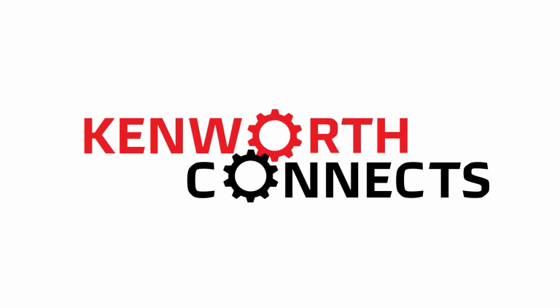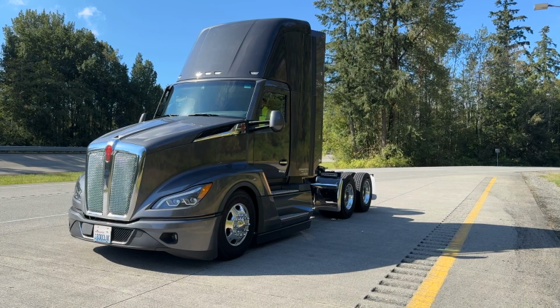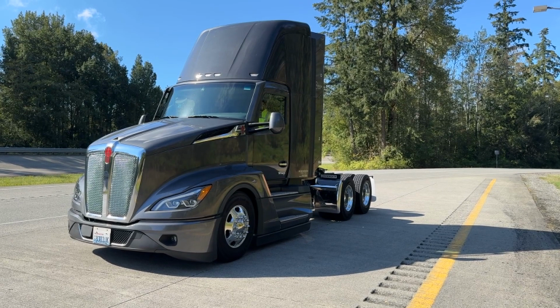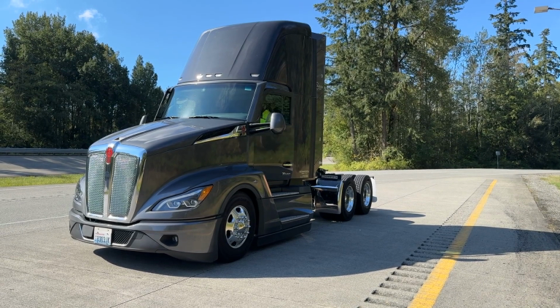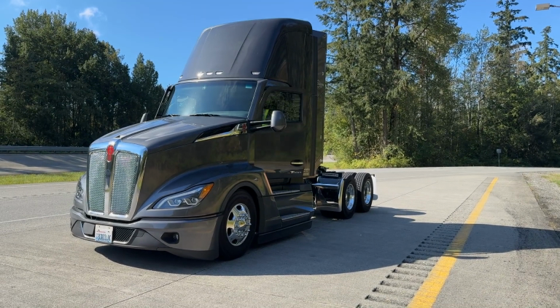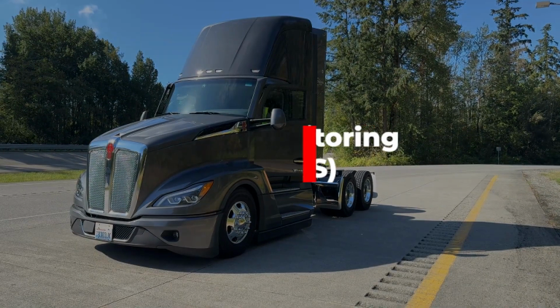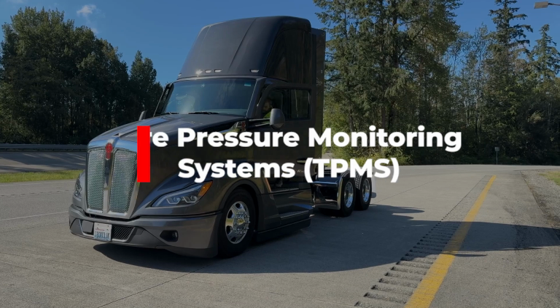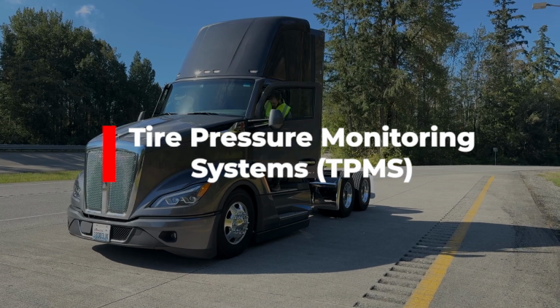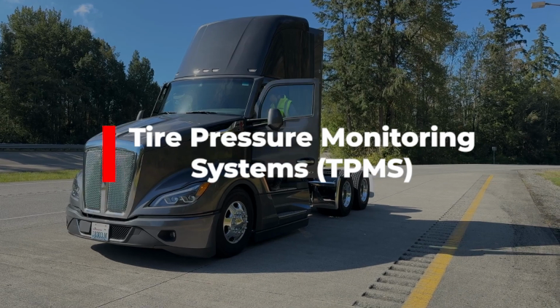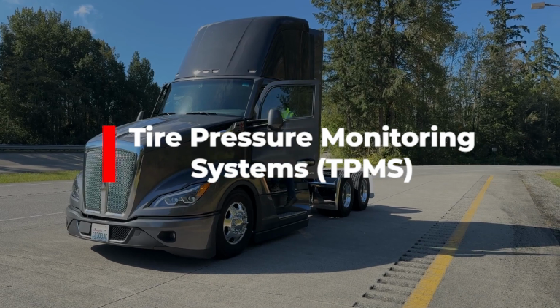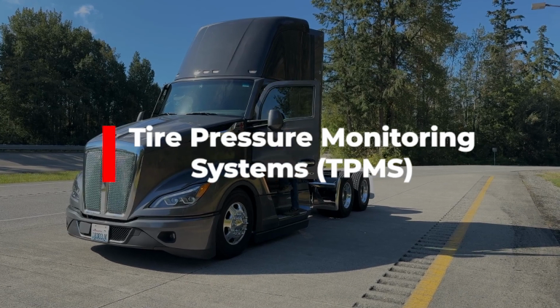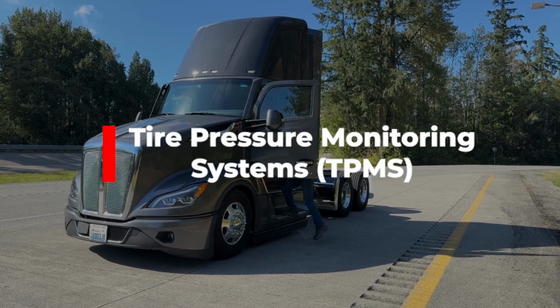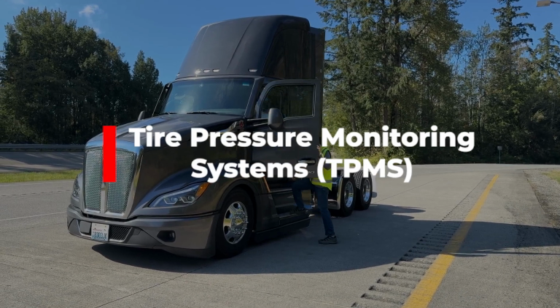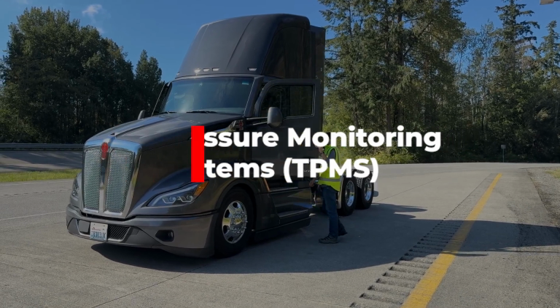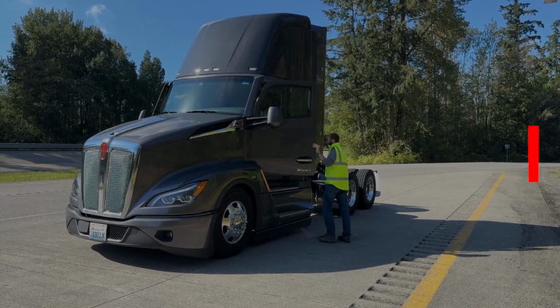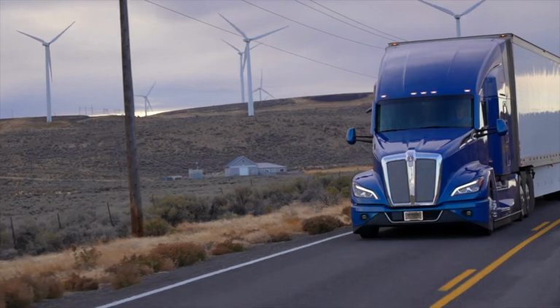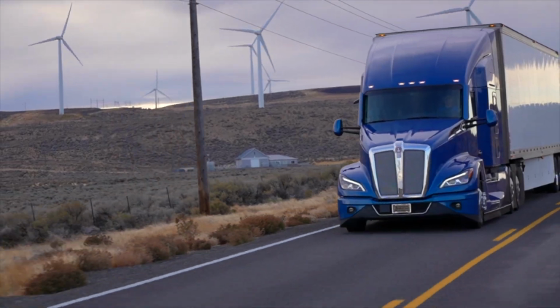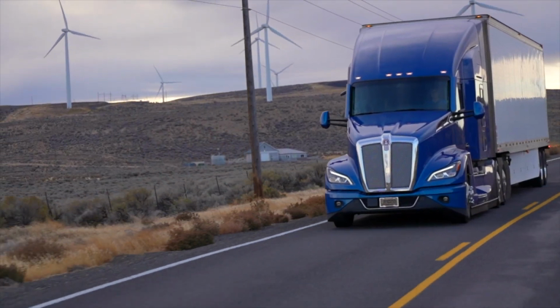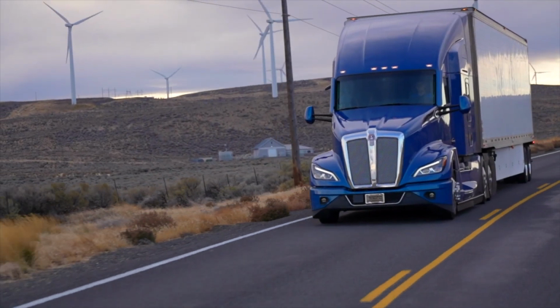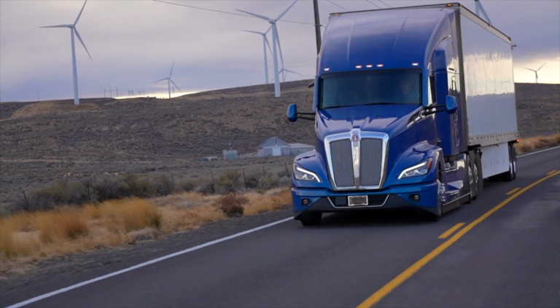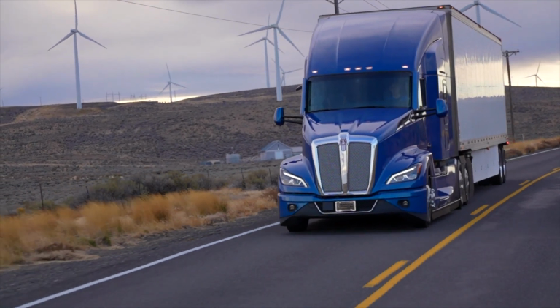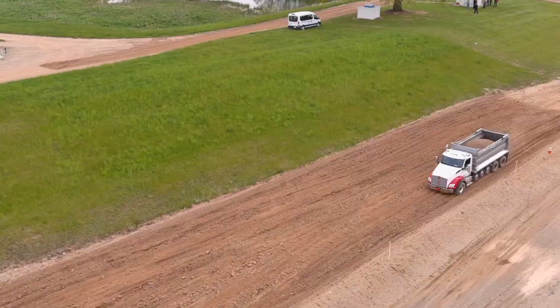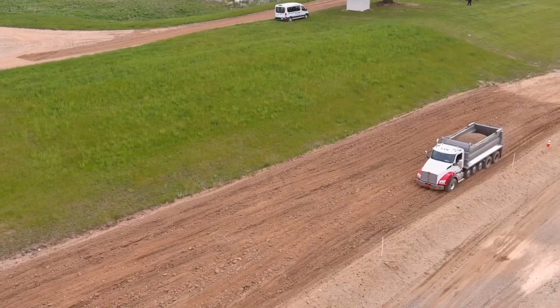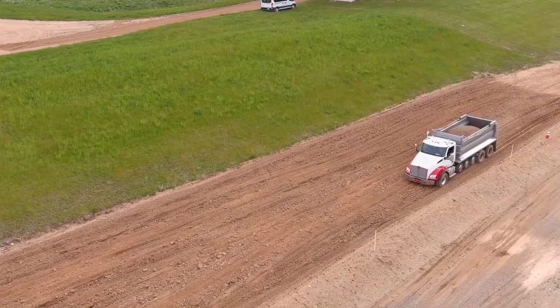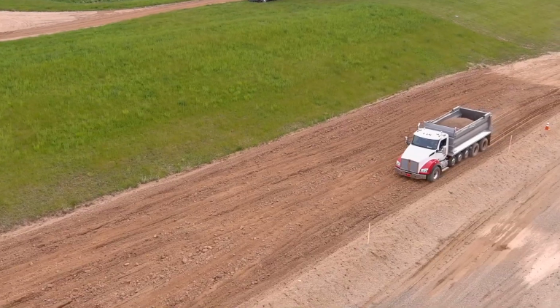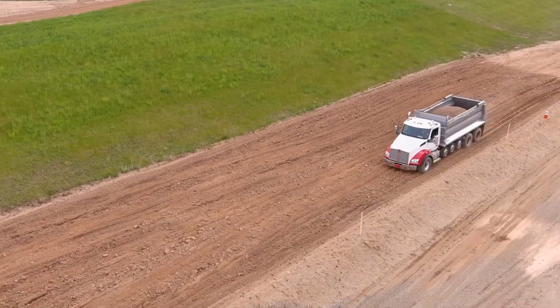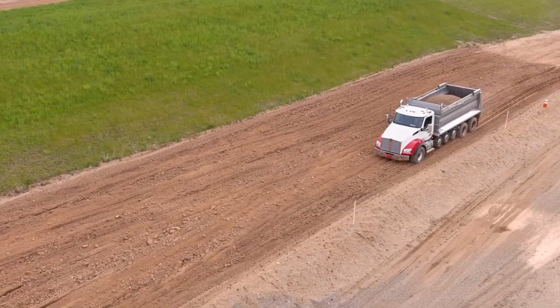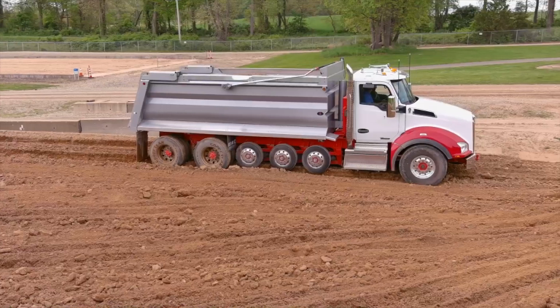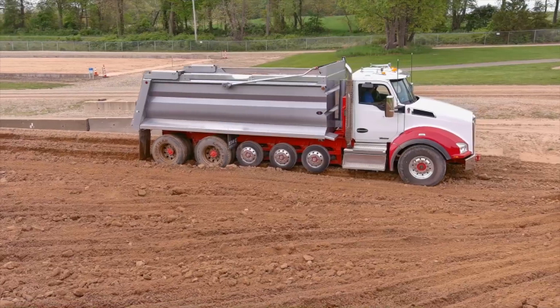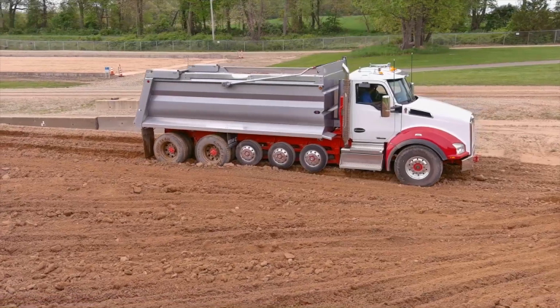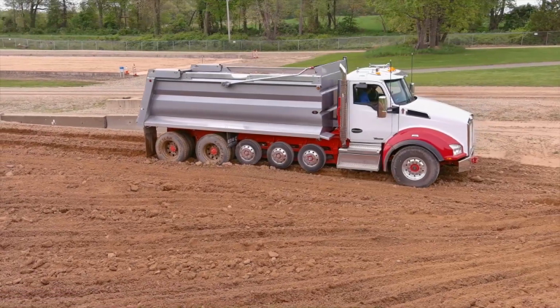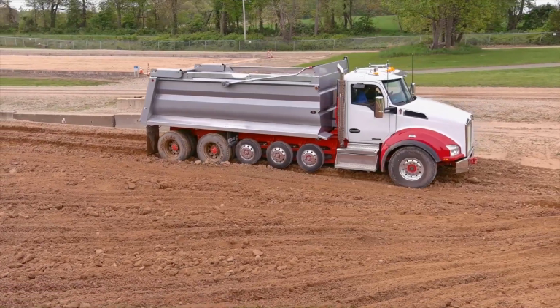Welcome to Kenworth Connects. Today we're talking about tire pressure monitoring systems. Whether you're running a T680 over the road or a T880 on a job site, keeping tires properly inflated pays dividends.